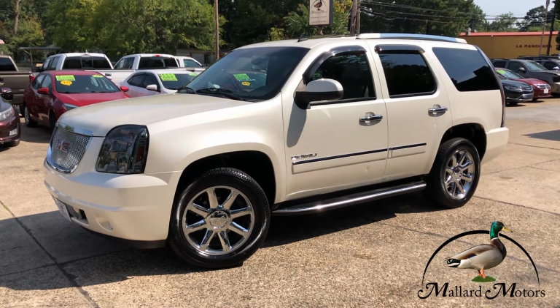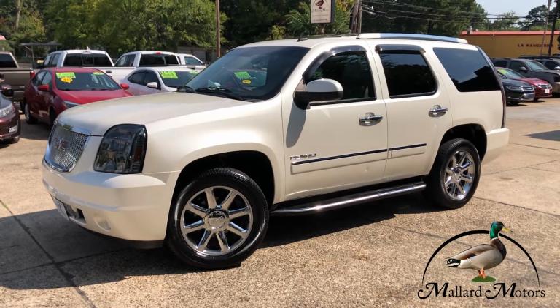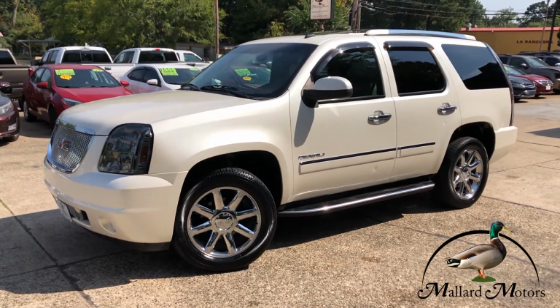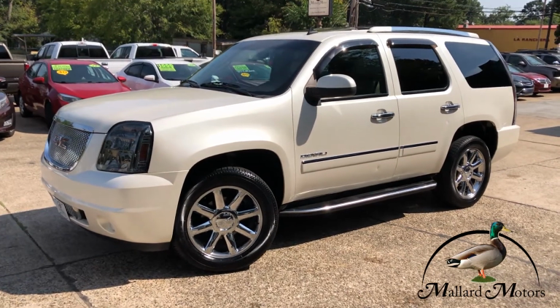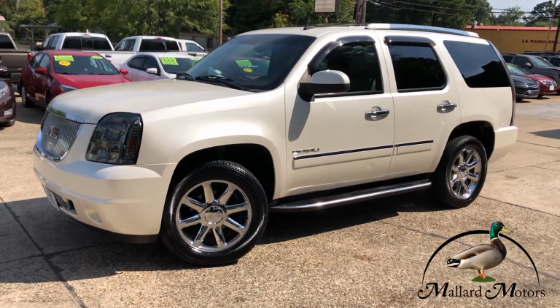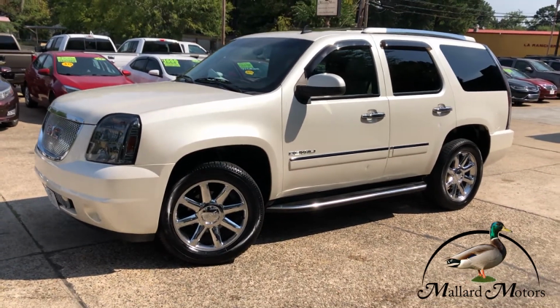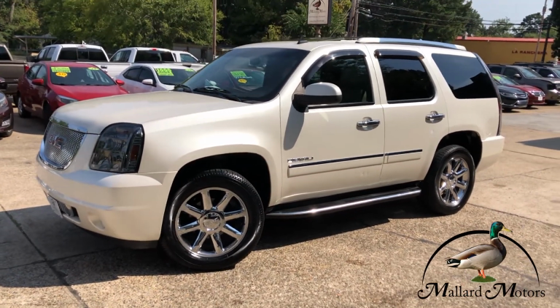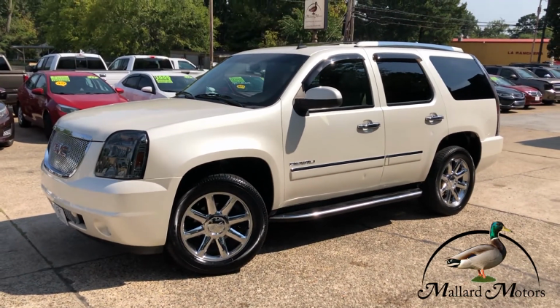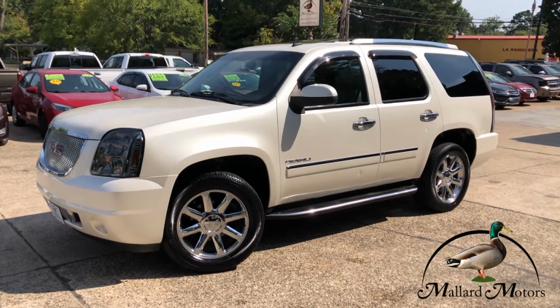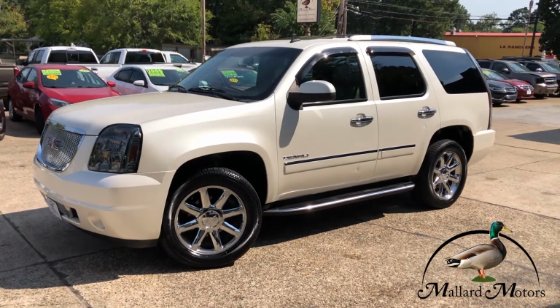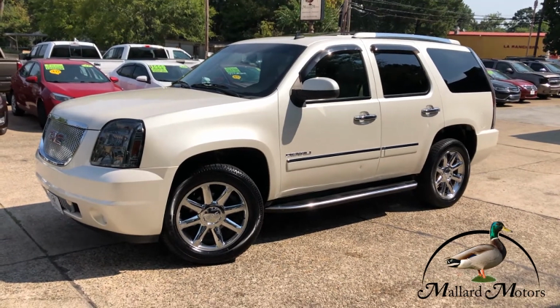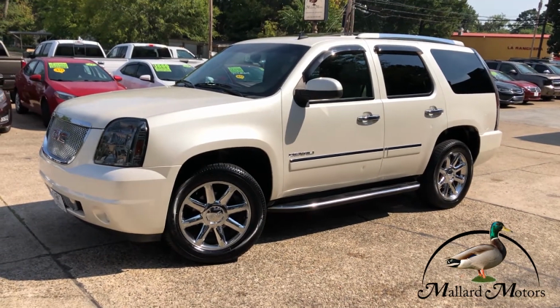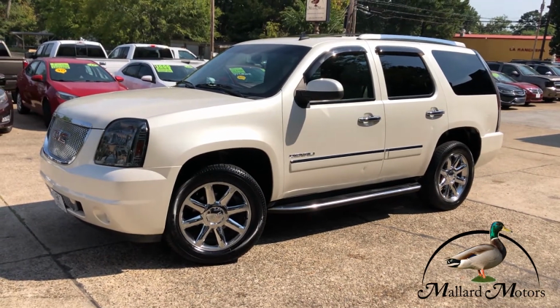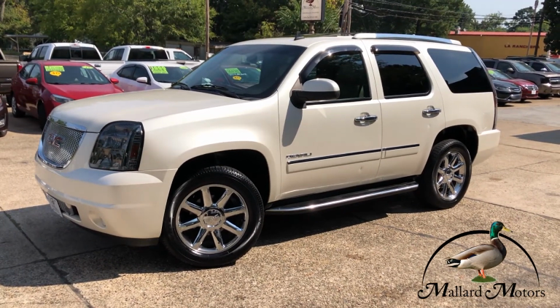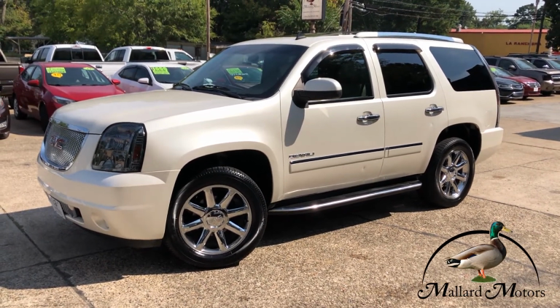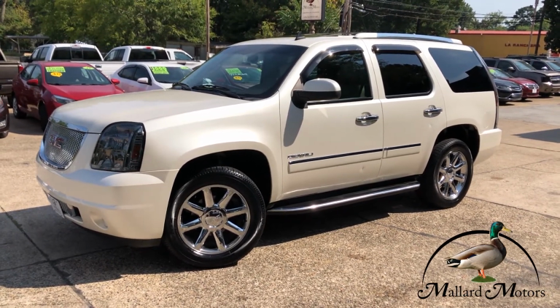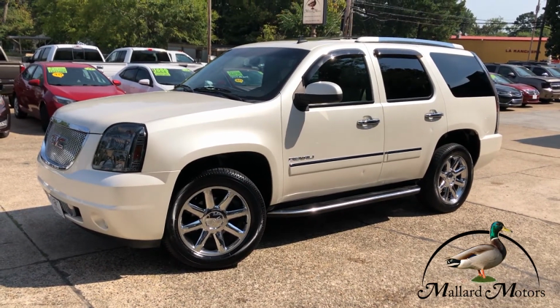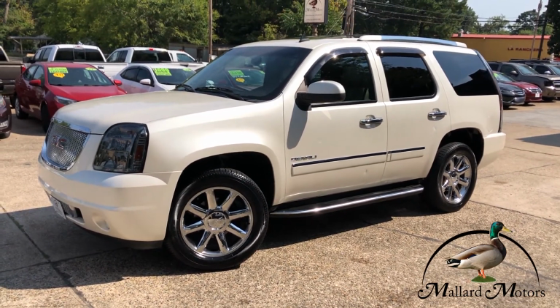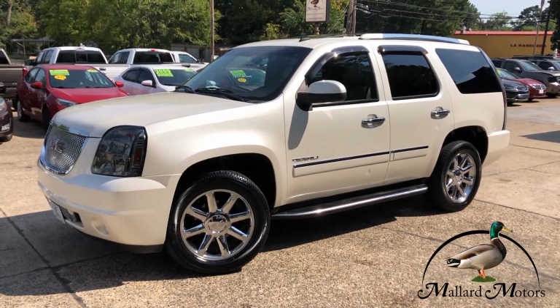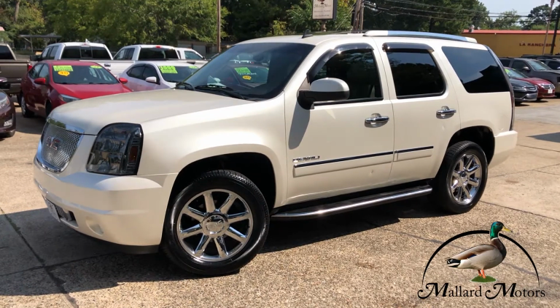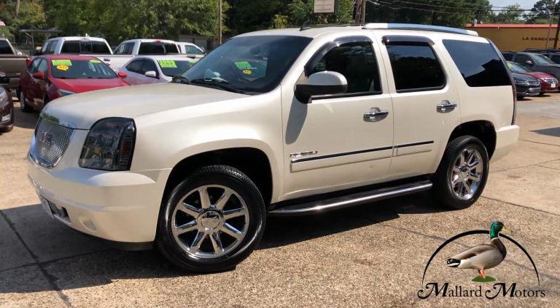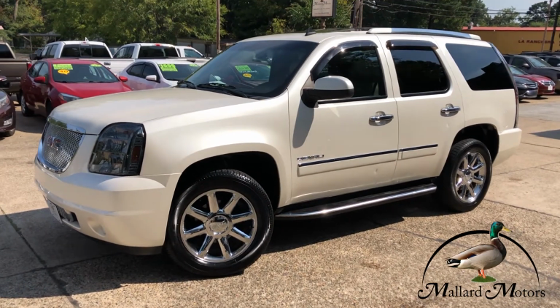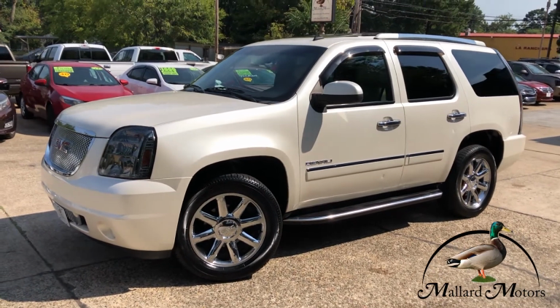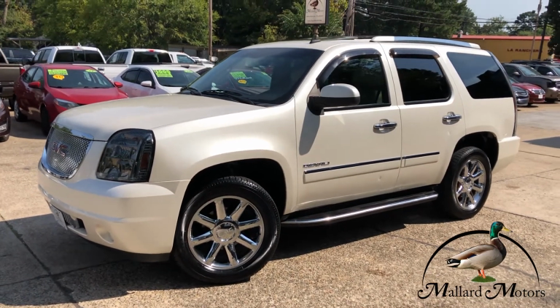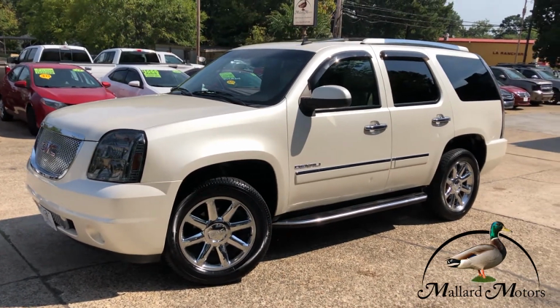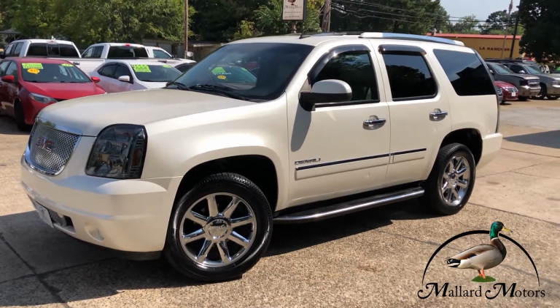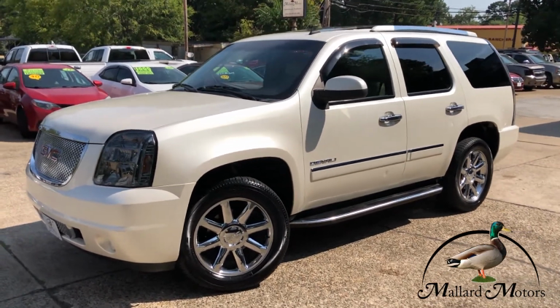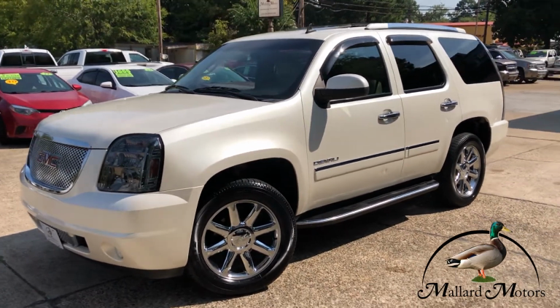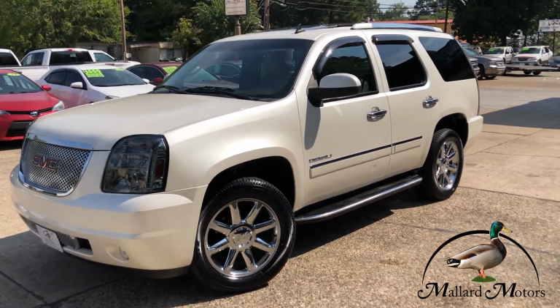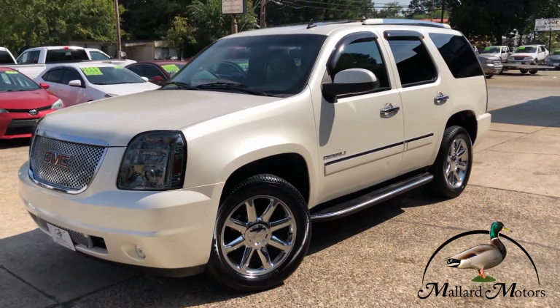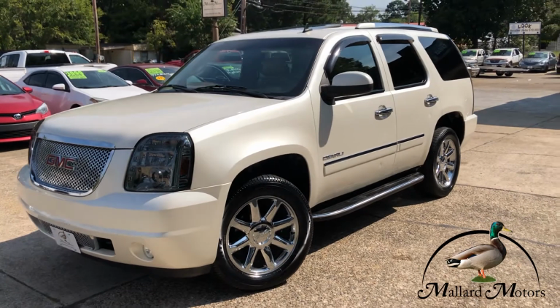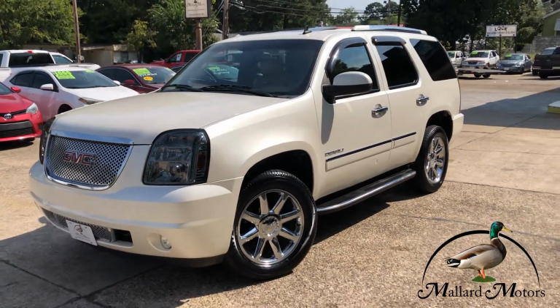What's up guys, it's Clay Mallard Motors here. Got a new one on the lot, I'm going to show y'all. Before I get started, don't forget about the $100 credit challenge — that's where we give you a hundred bucks cash money if we can't get your credit approved. What we're looking at here is a 2012 model GMC Yukon Denali.